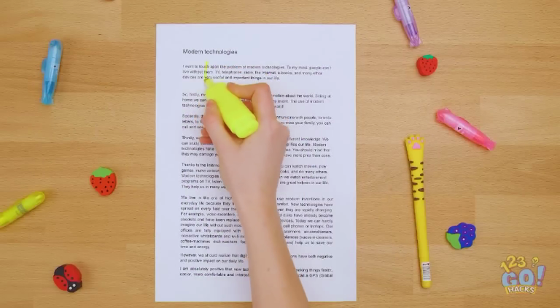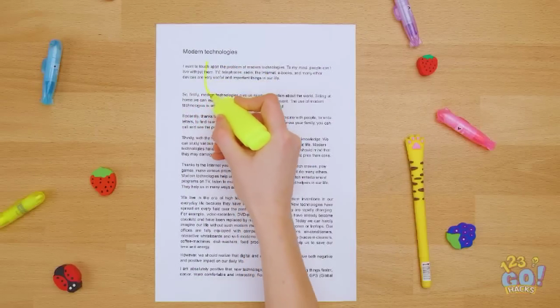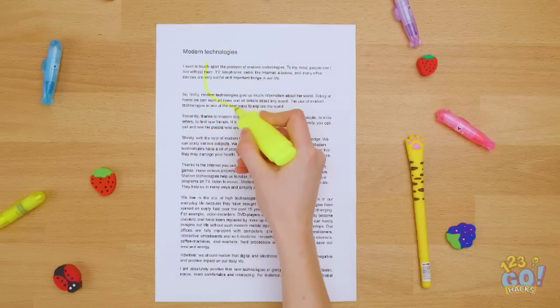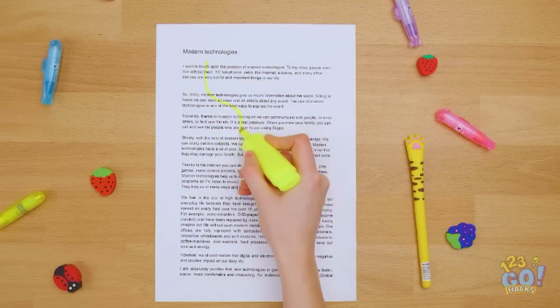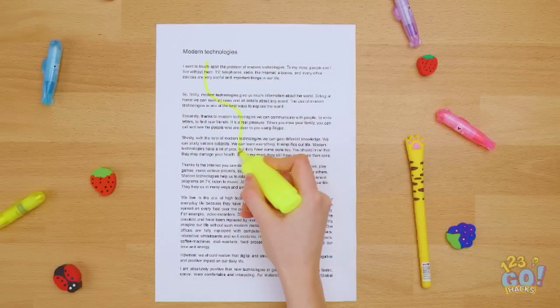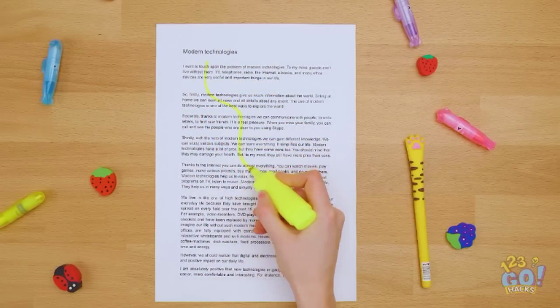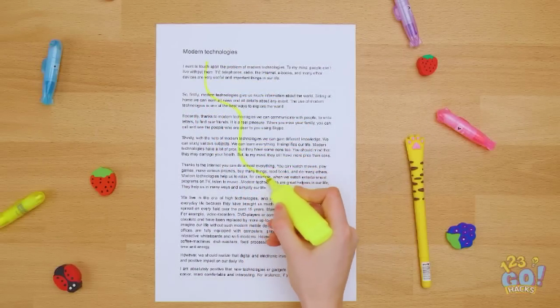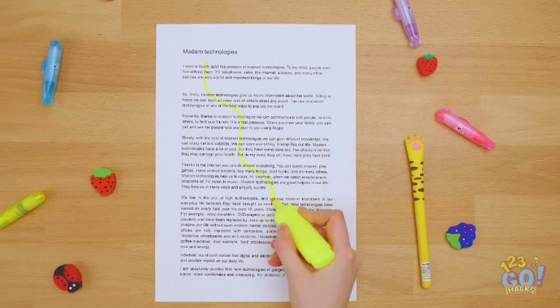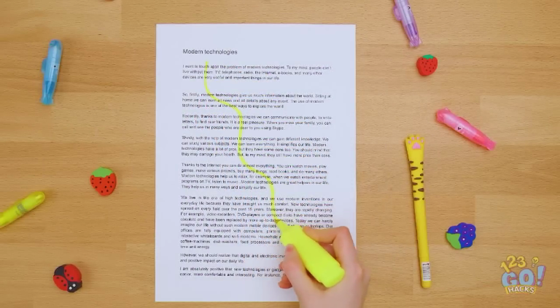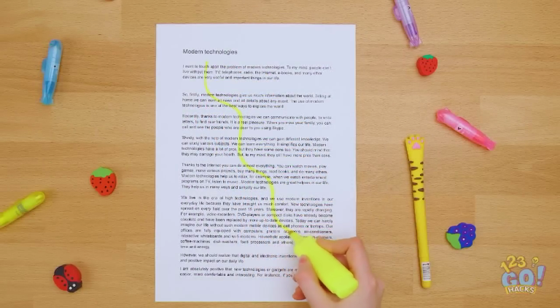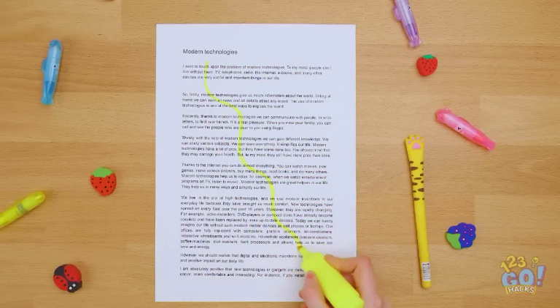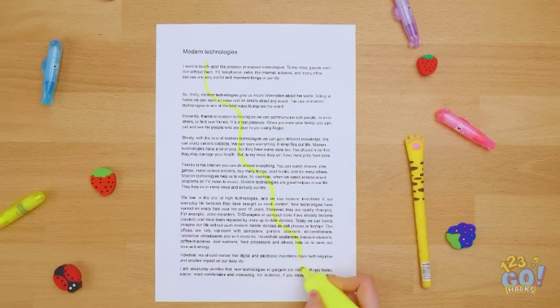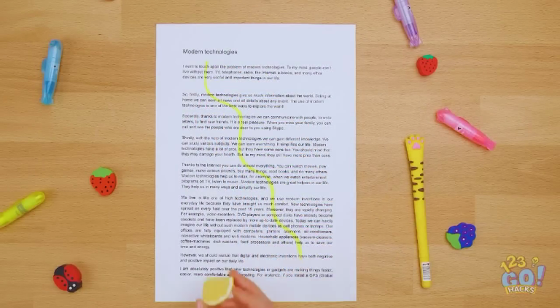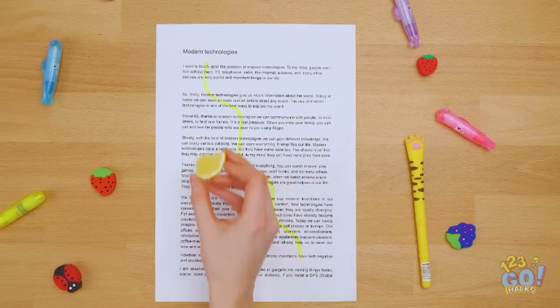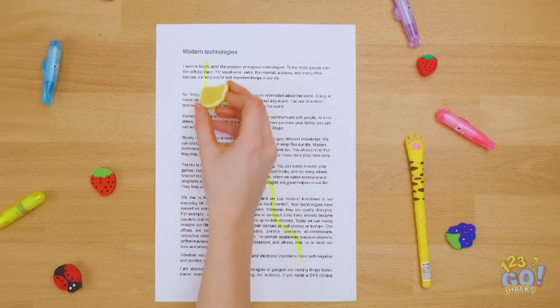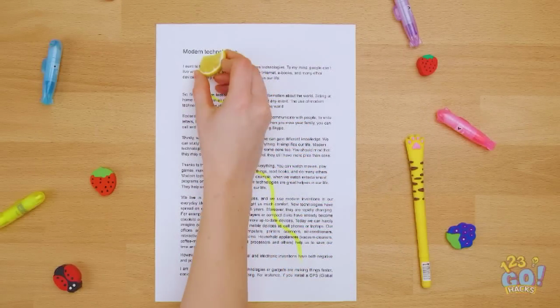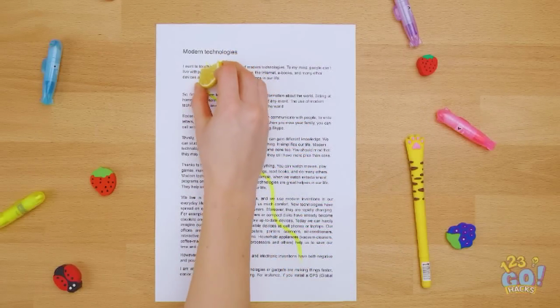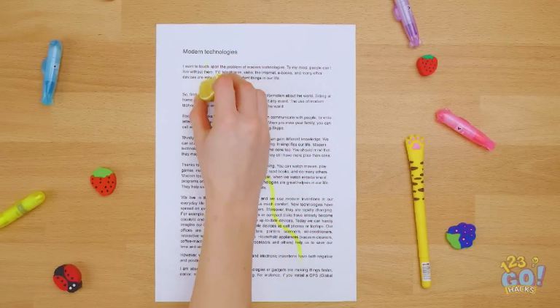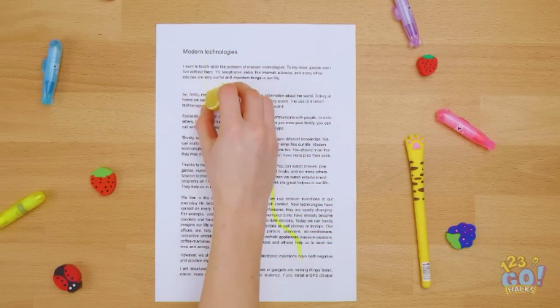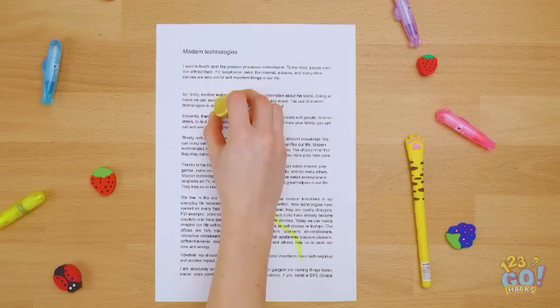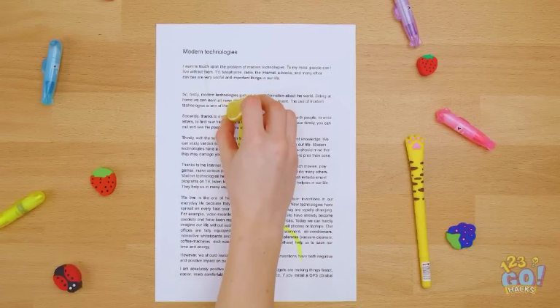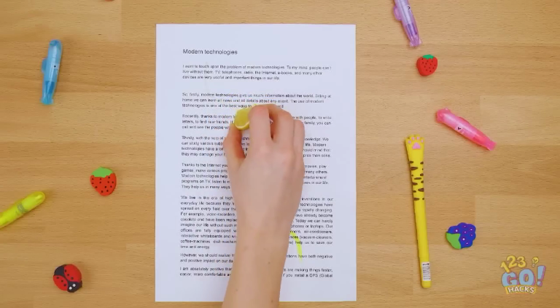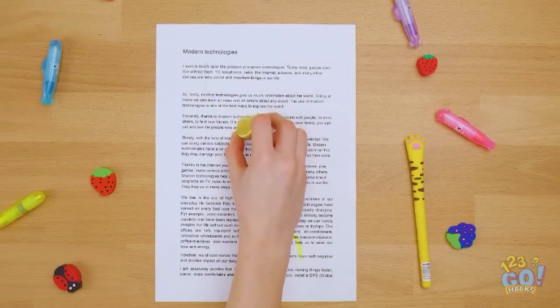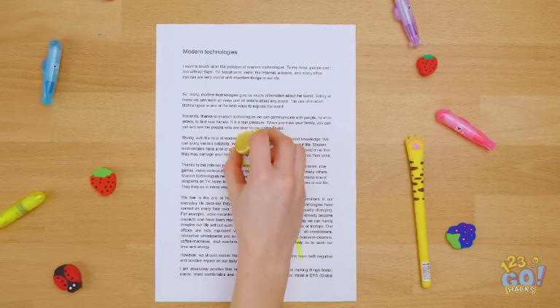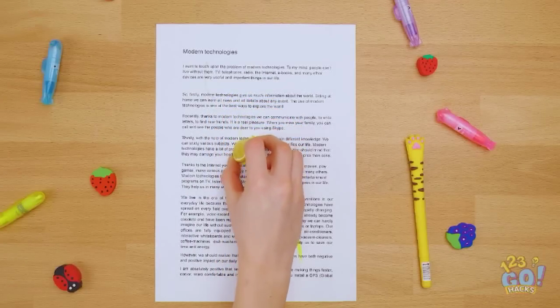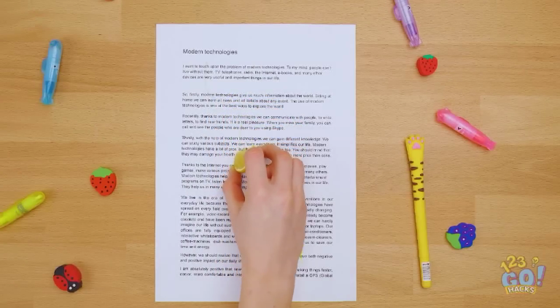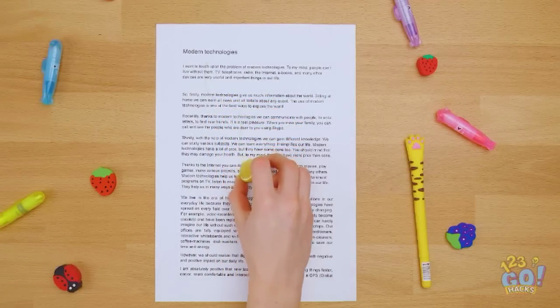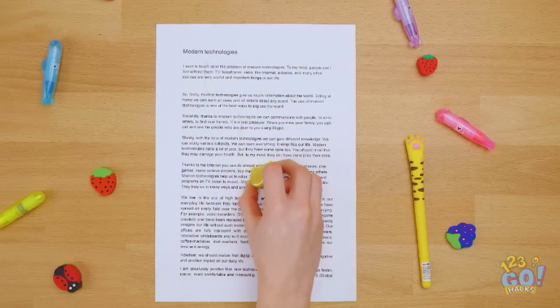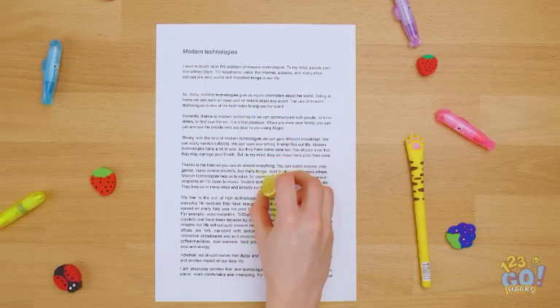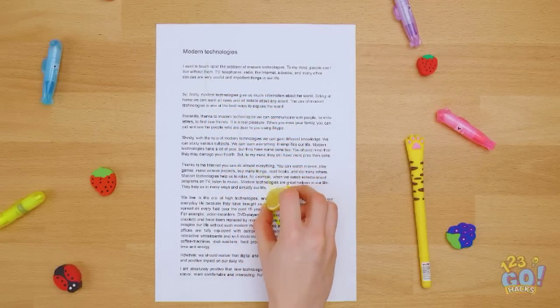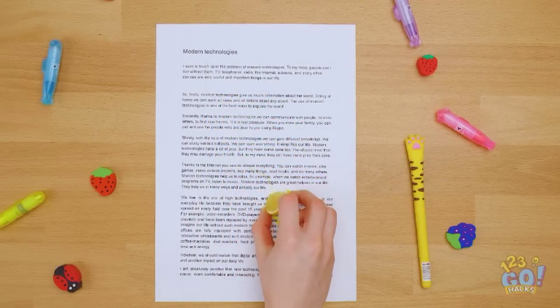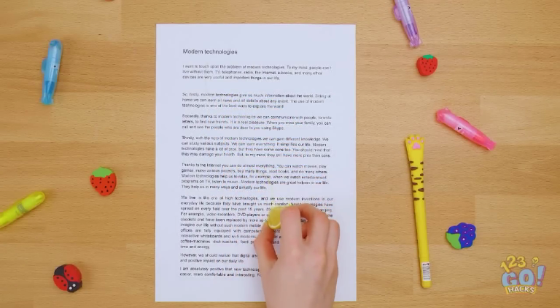Made a mistake with a highlighter pen? Don't panic! A slice of lemon can fix that — the lemon juice lifts the ink.